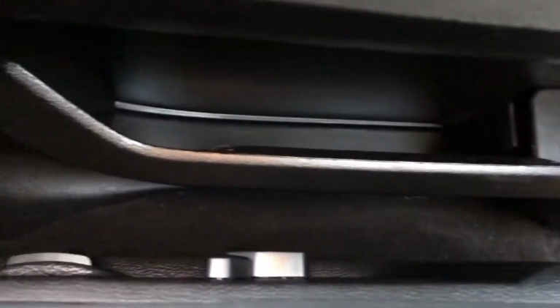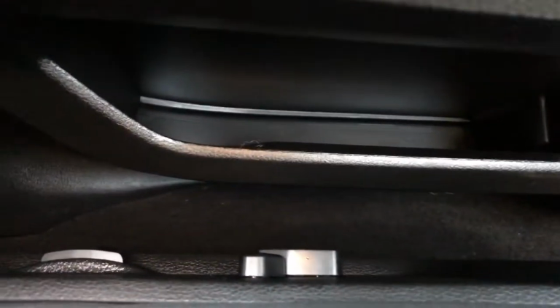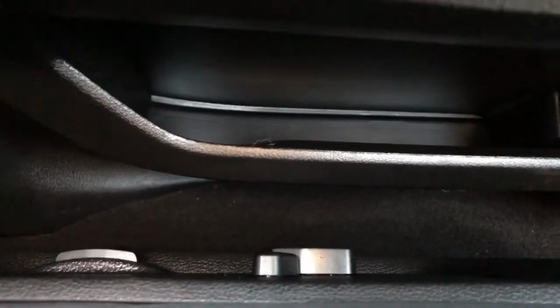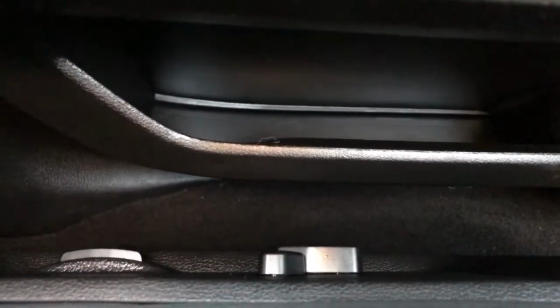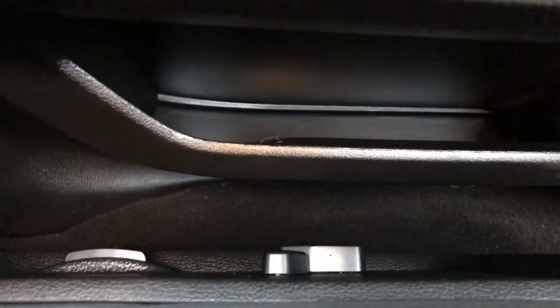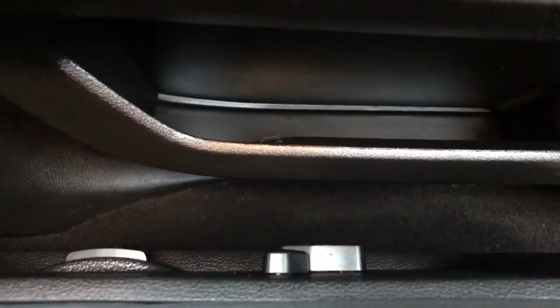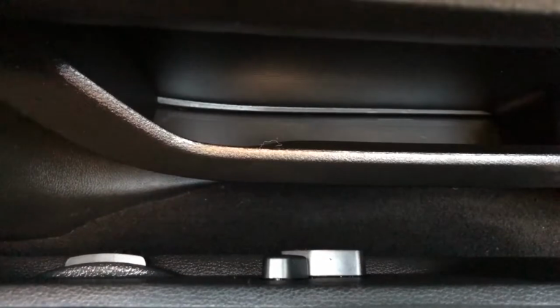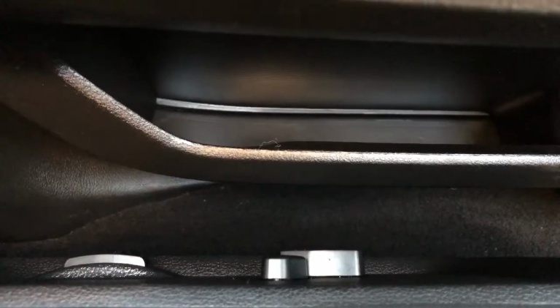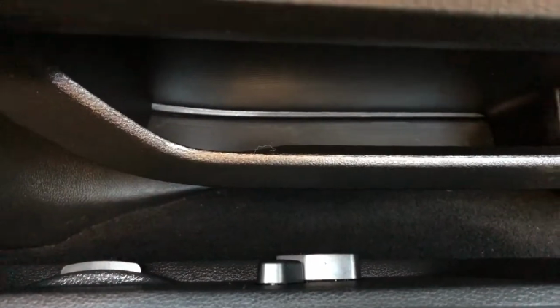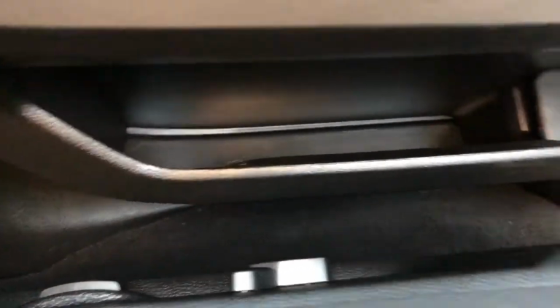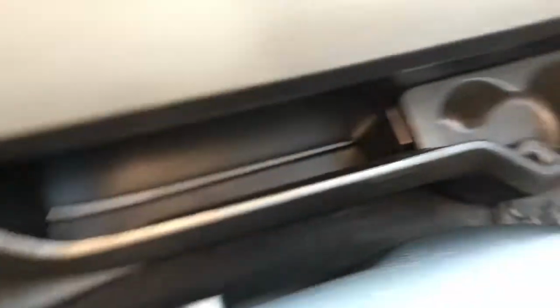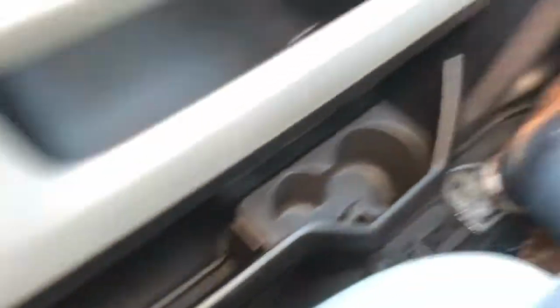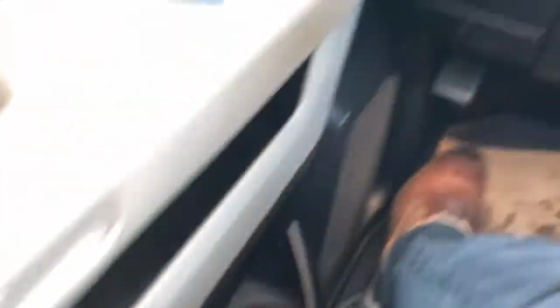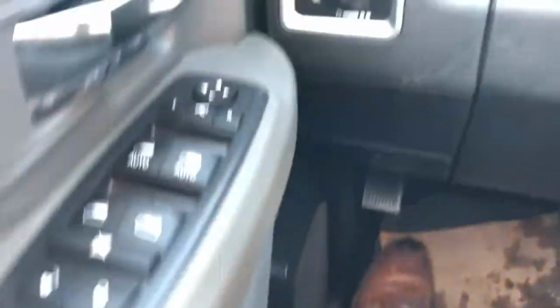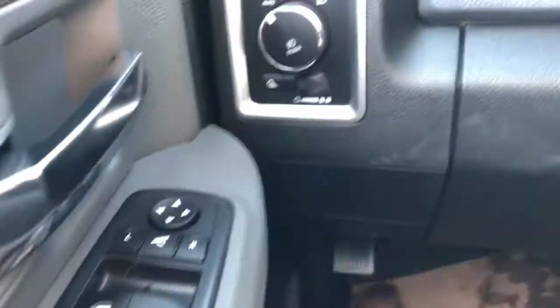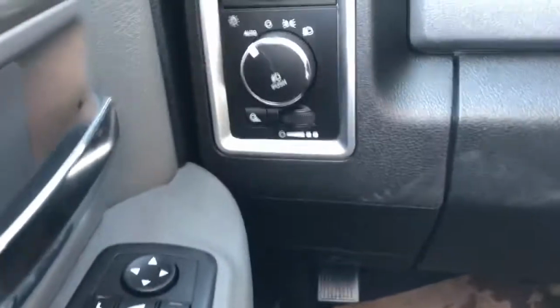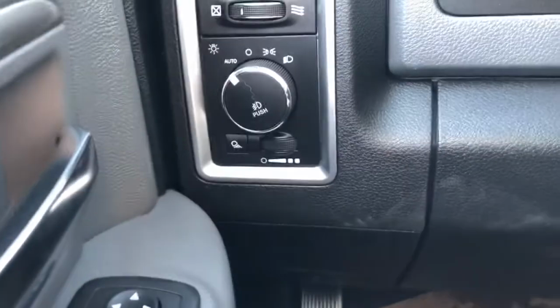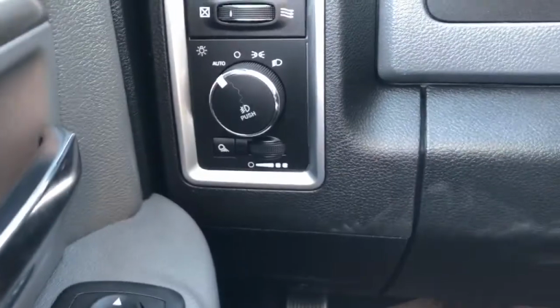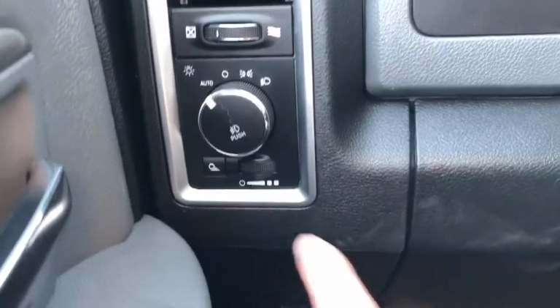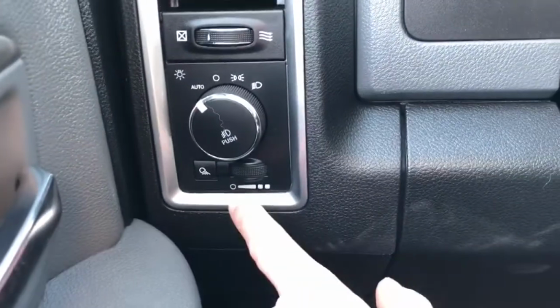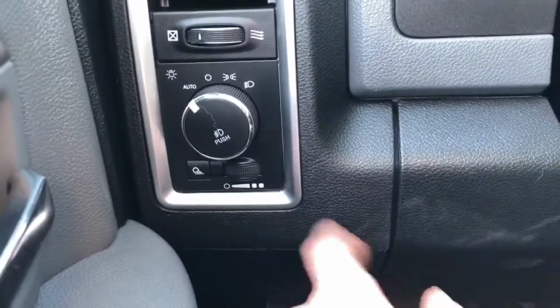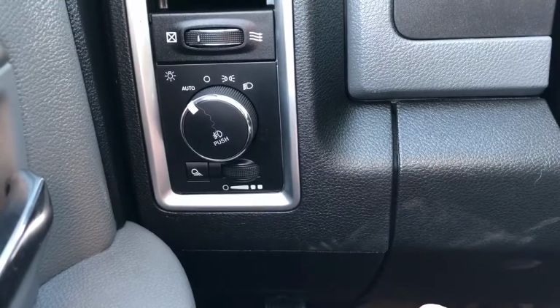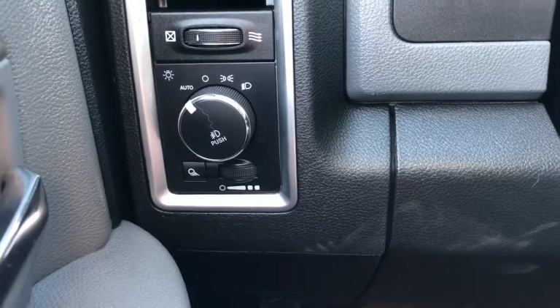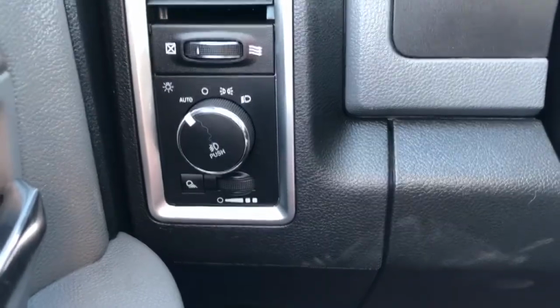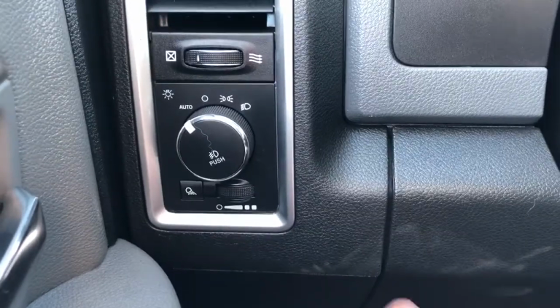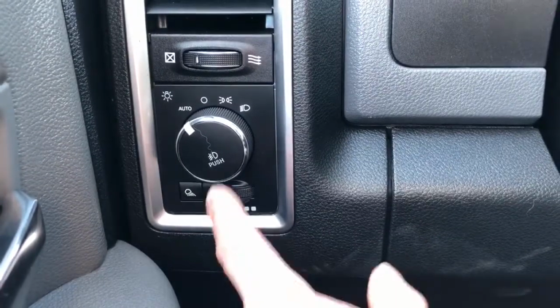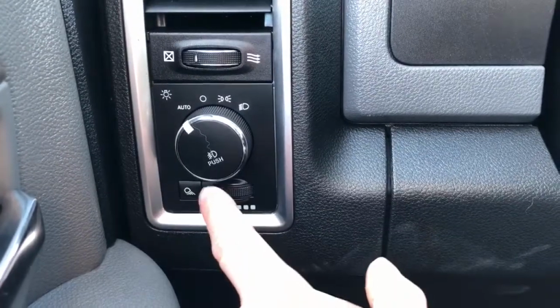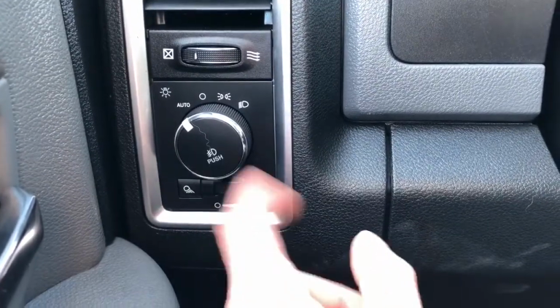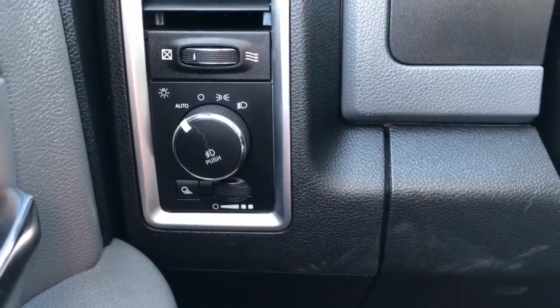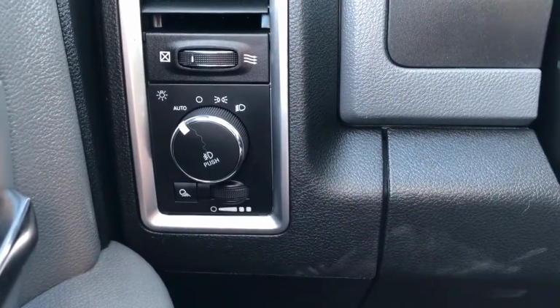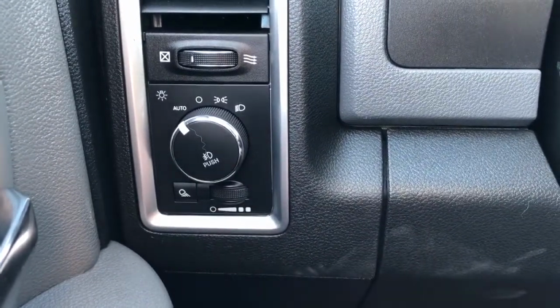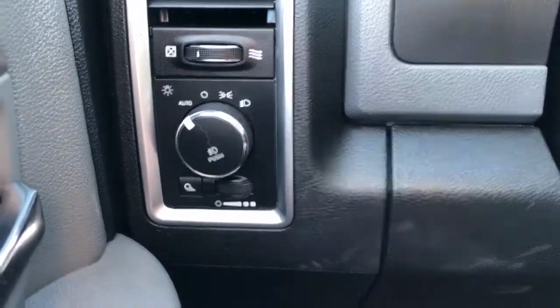Then we have our power seat adjustment and power lumbar support on the side of the seat. Off to the left of the steering wheel we have our interior lighting dimmer switch, fog lights and daytime running lights.